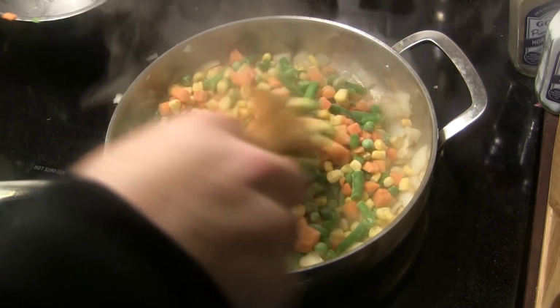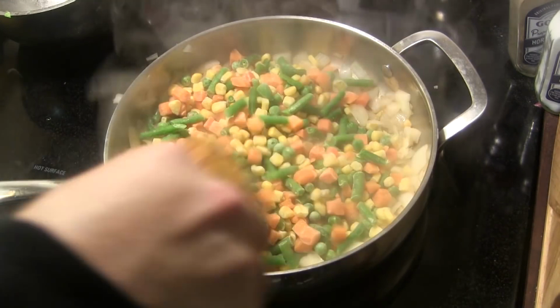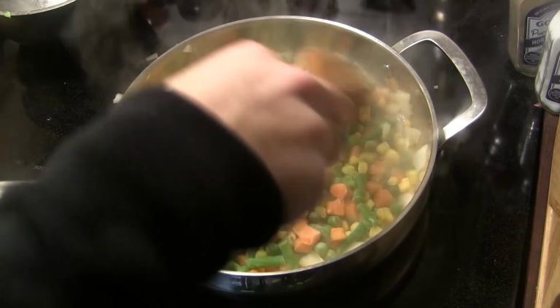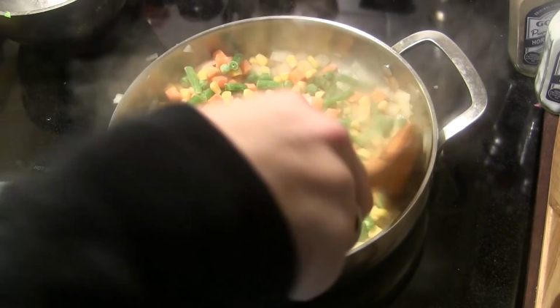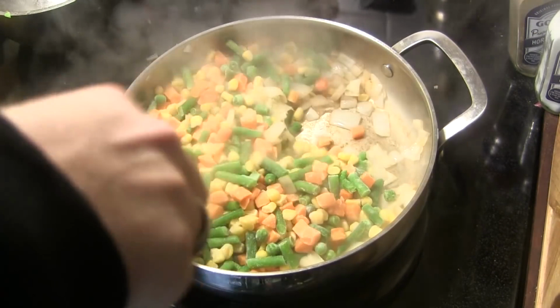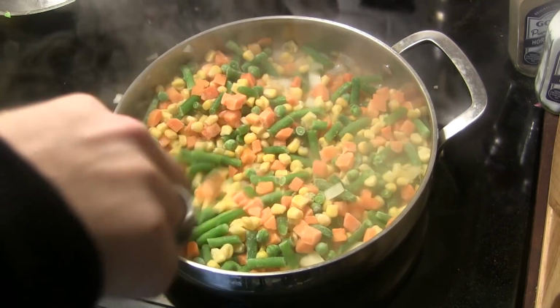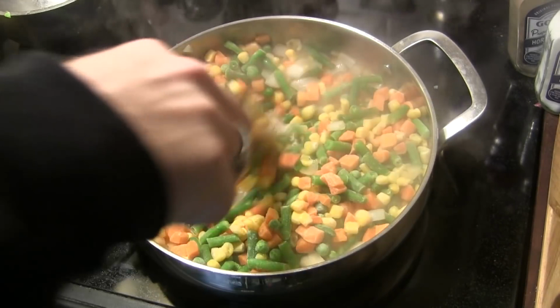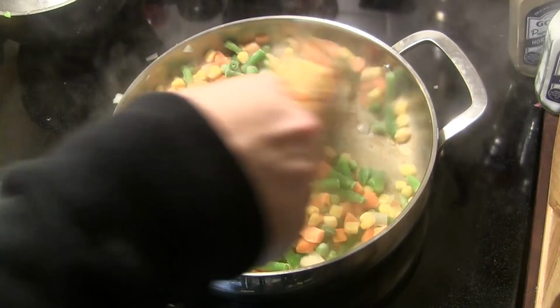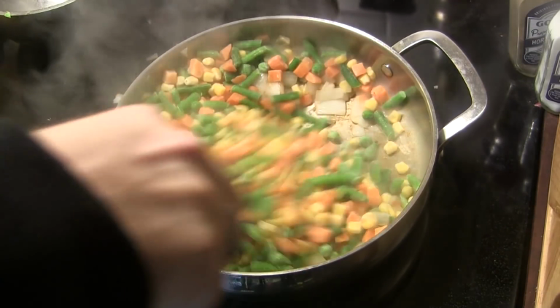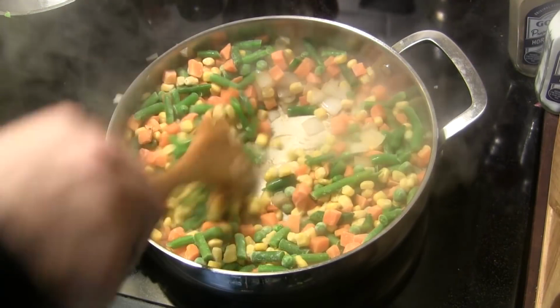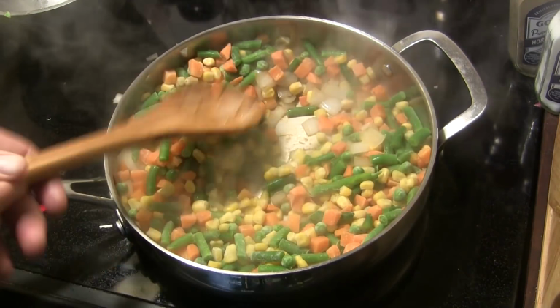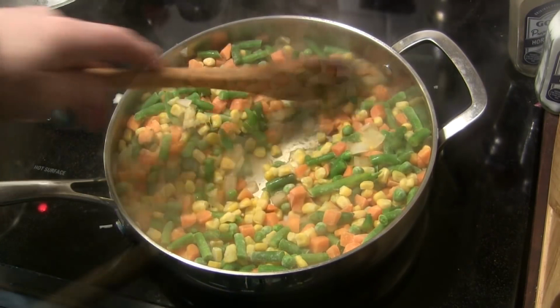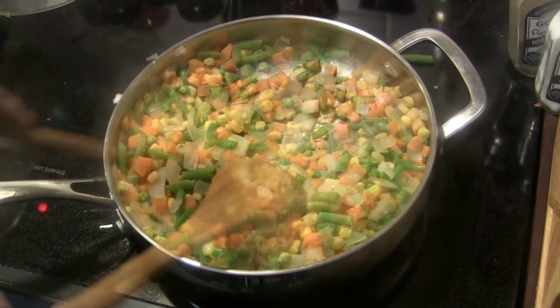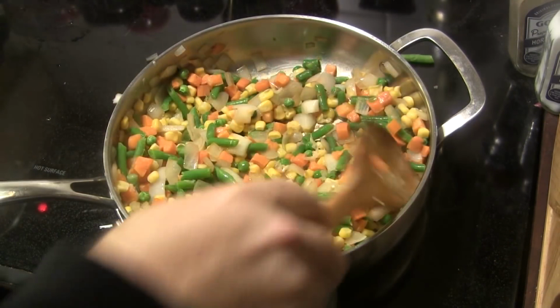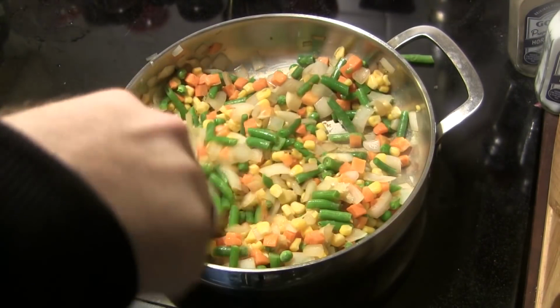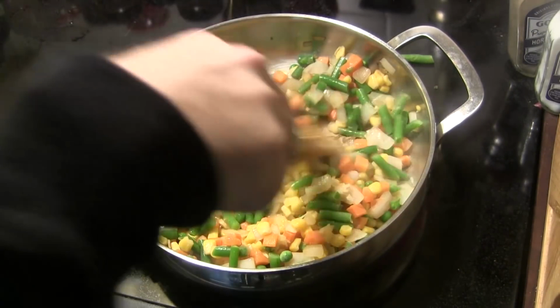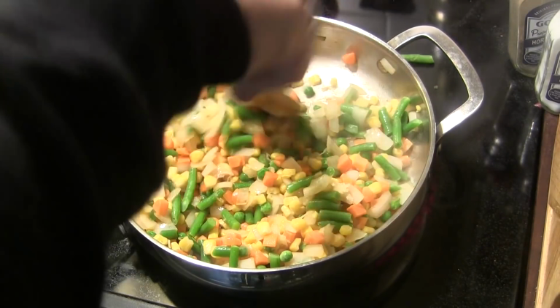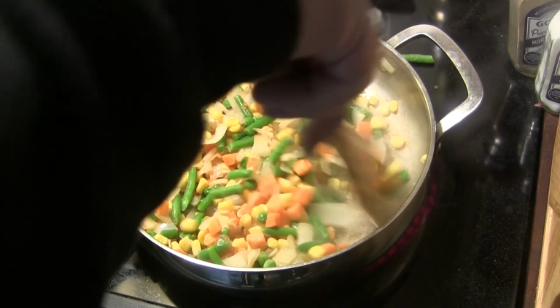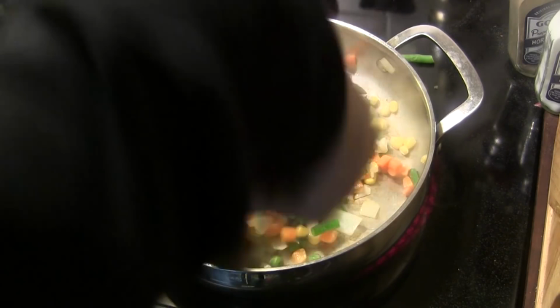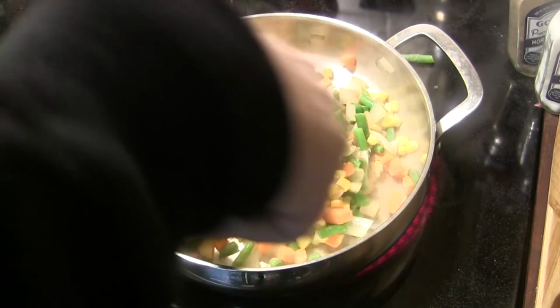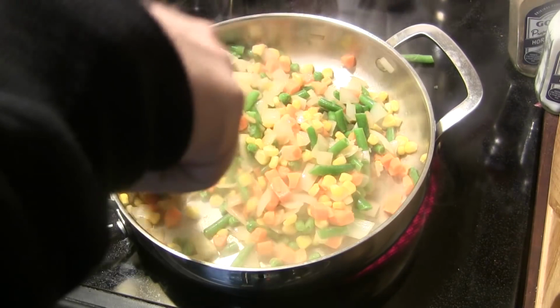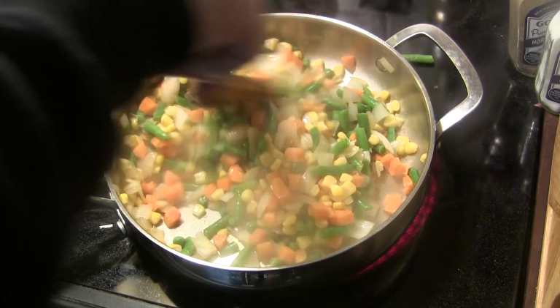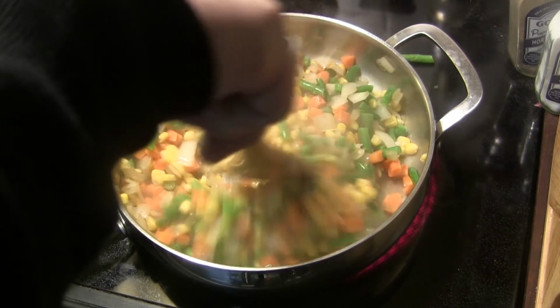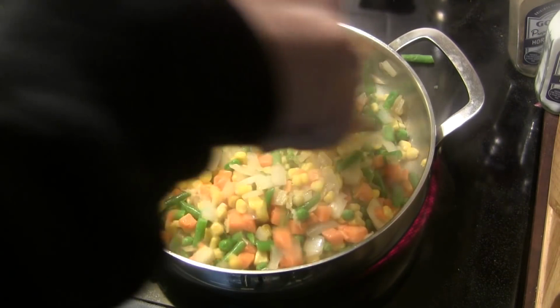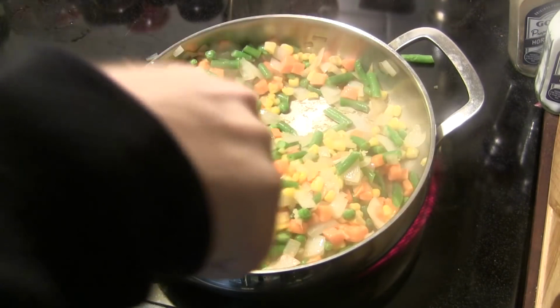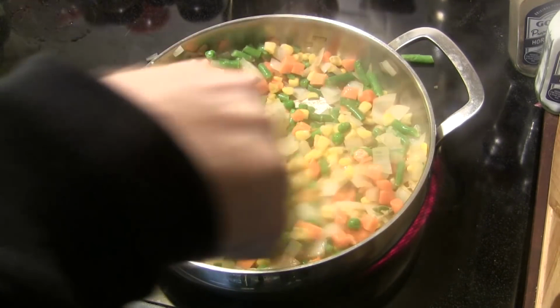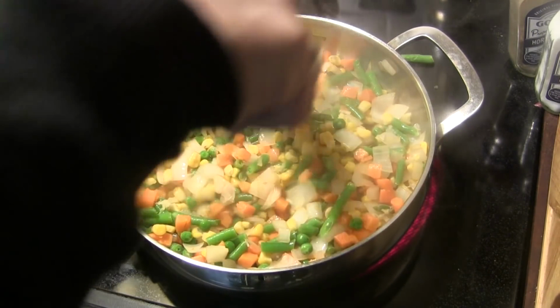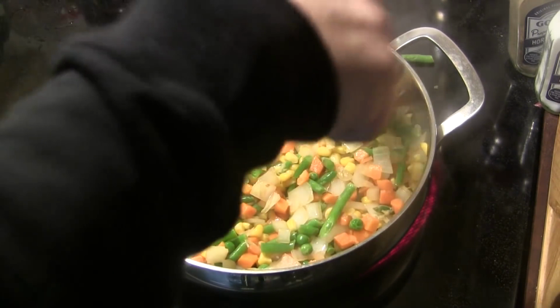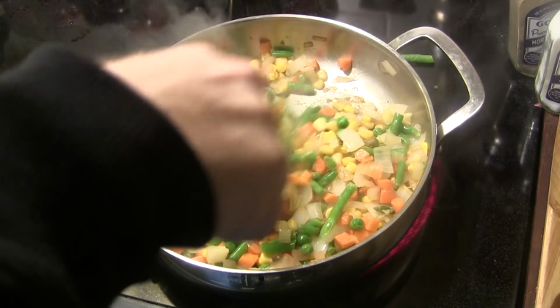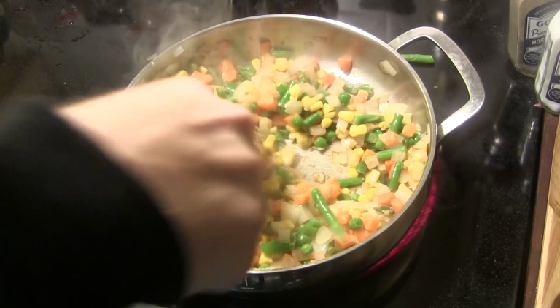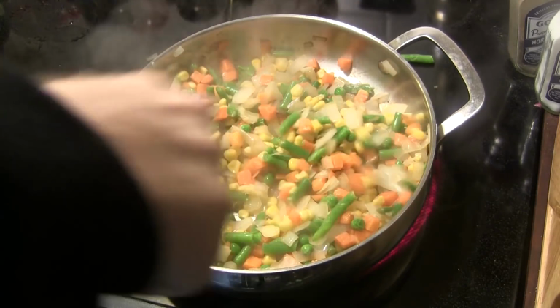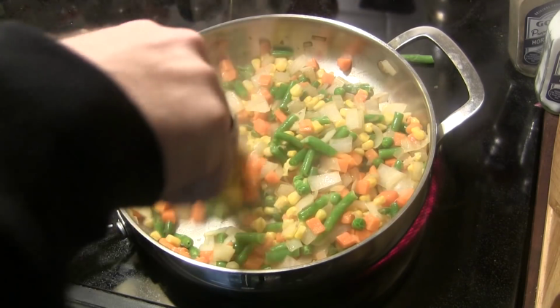We're going to stir that and cook it for about one minute — just enough to knock the frost off the frozen vegetables.